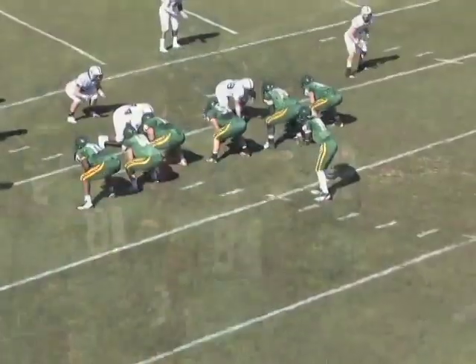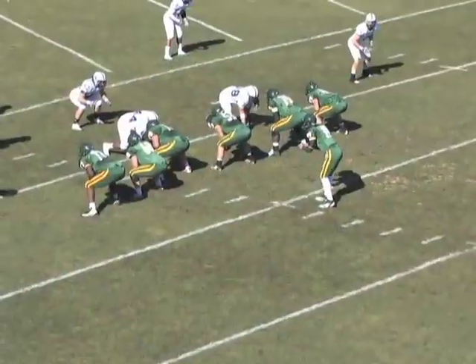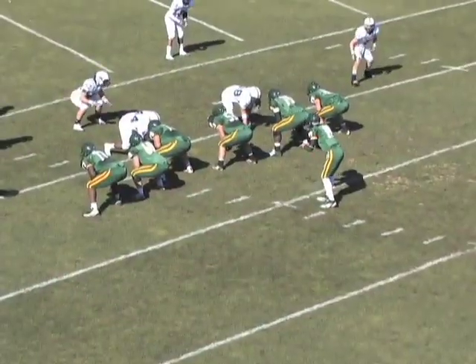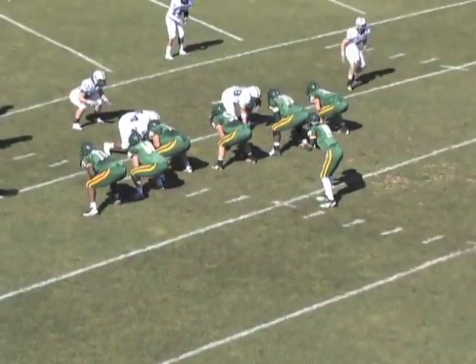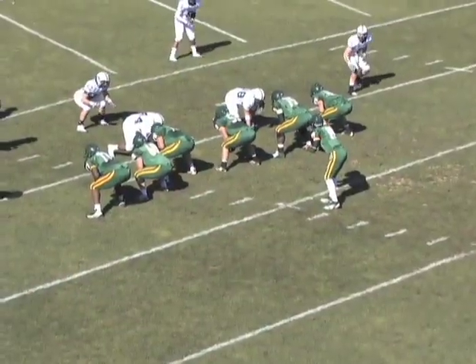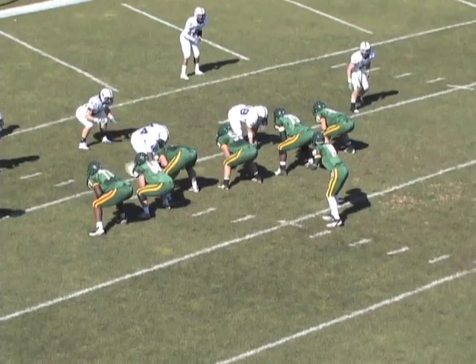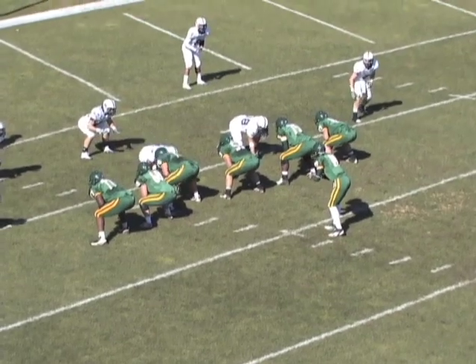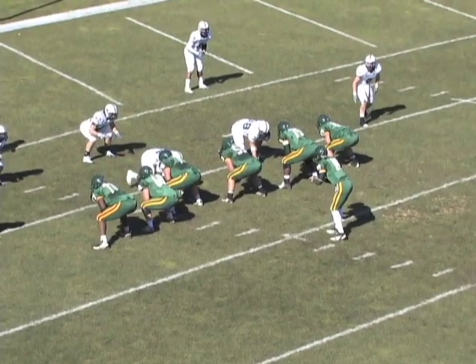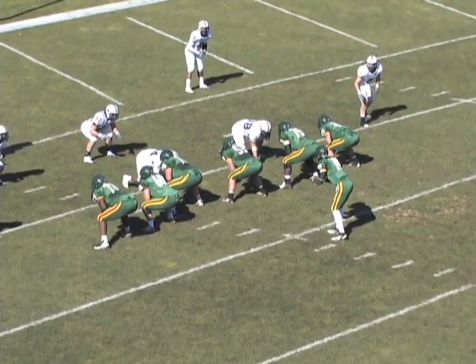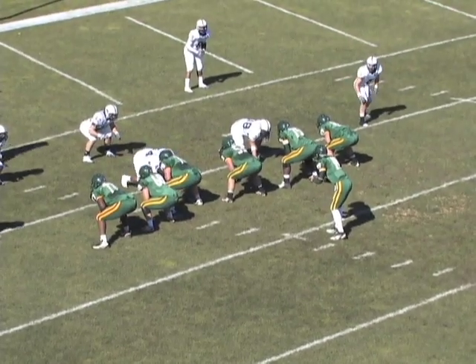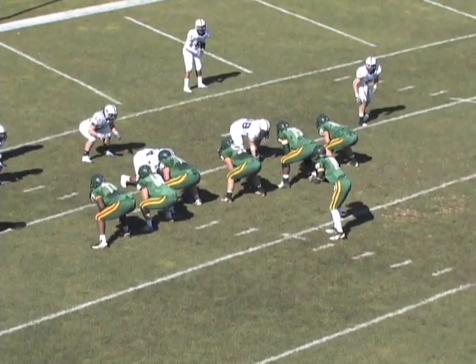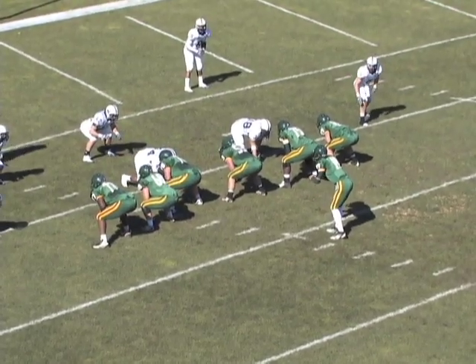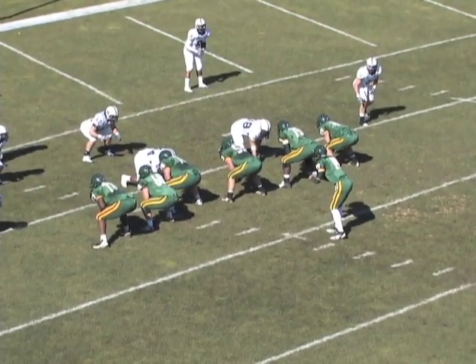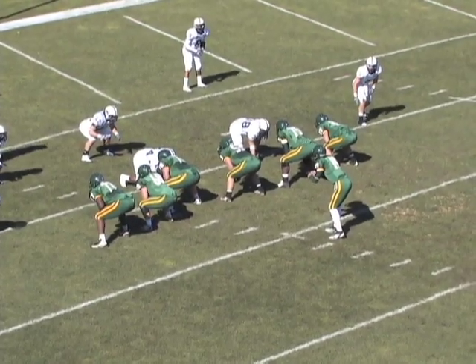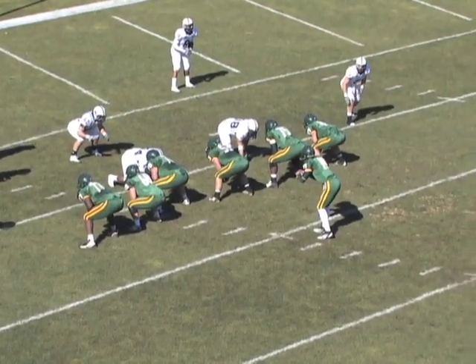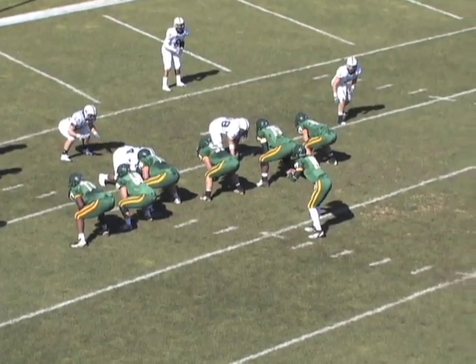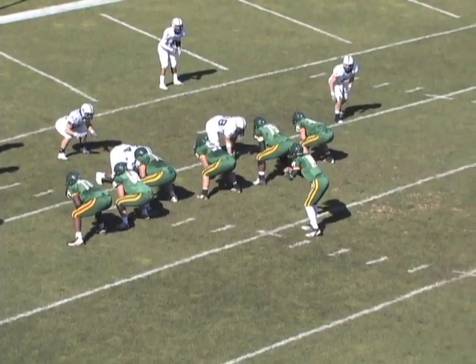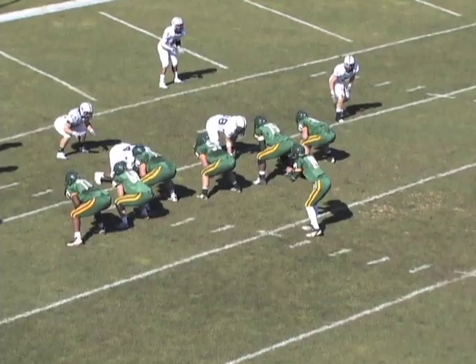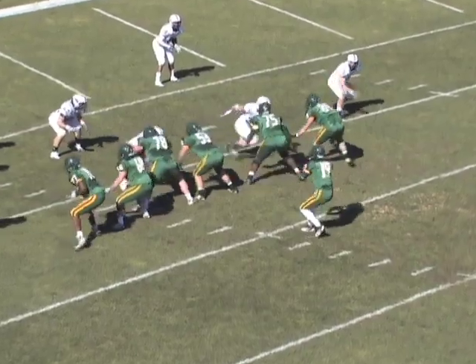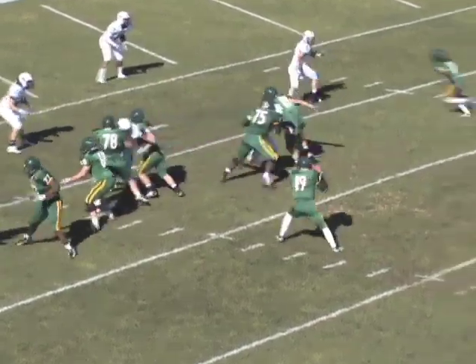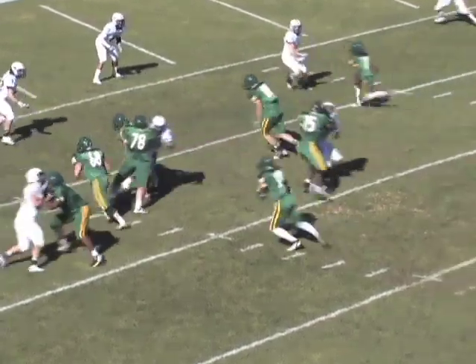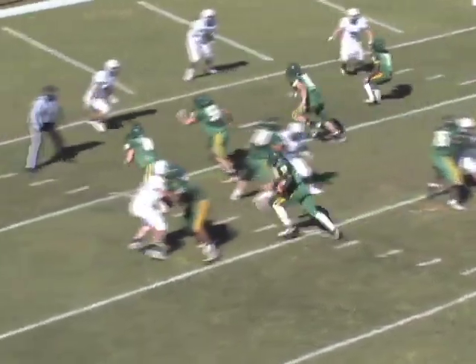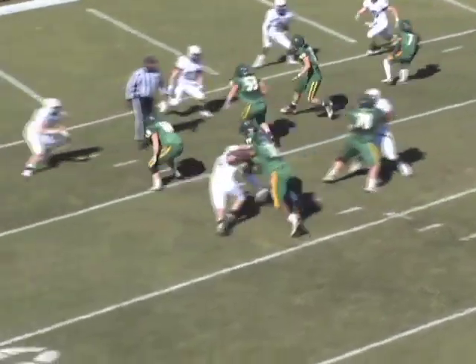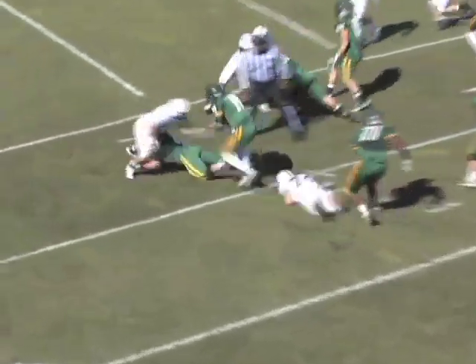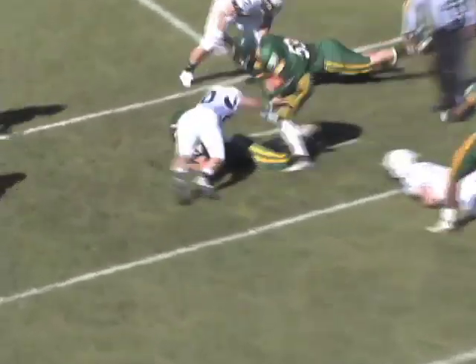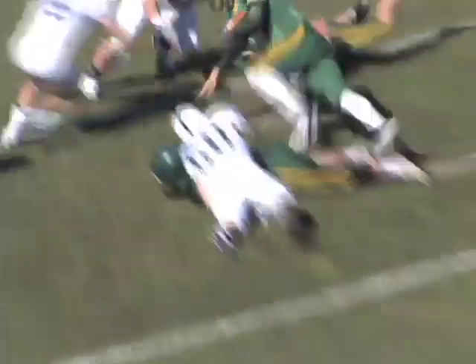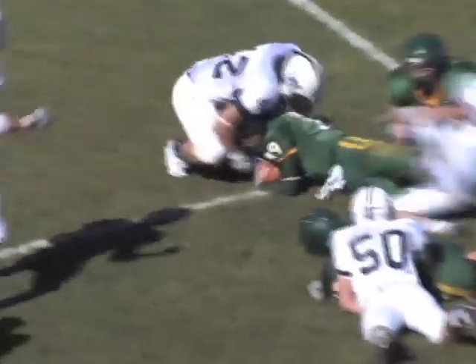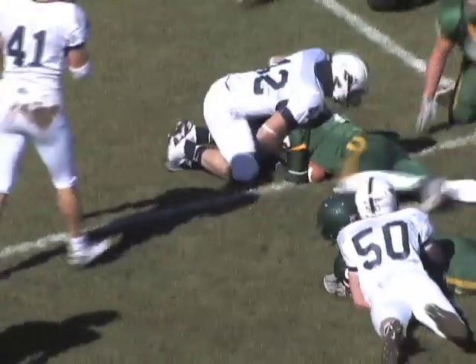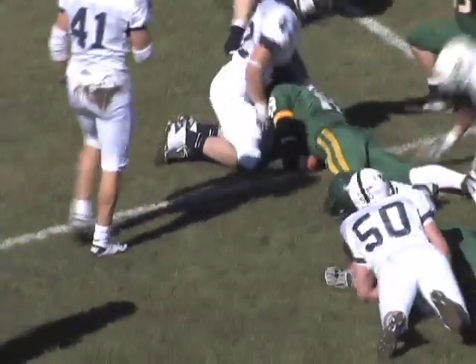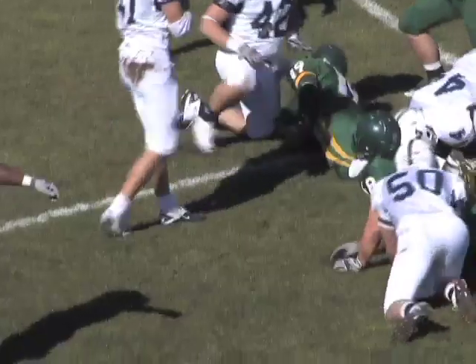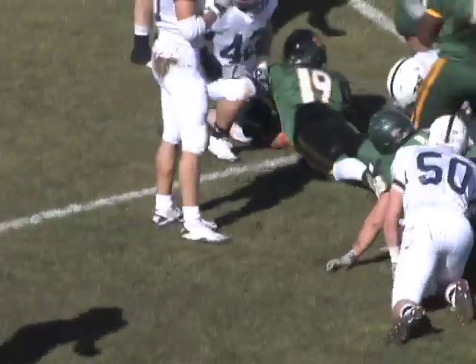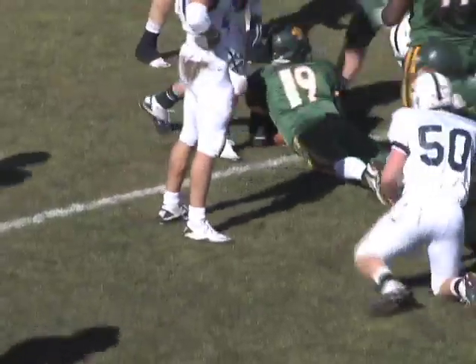Smetanka from the shotgun. Aaron awaiting the snap from Shane Smith. Play clock at 6, snap is back — Smetanka, quarterback draw, hit at the 2, fights to the 1, and he's in for a touchdown.